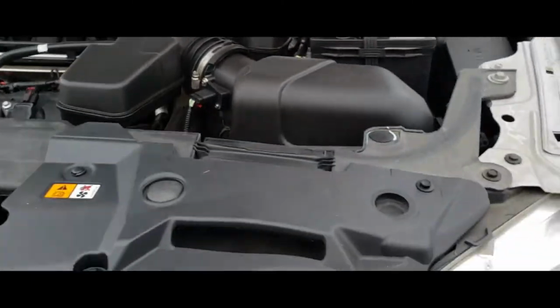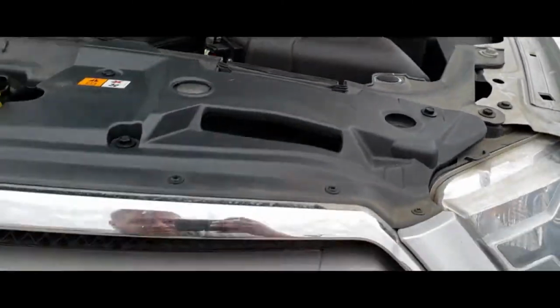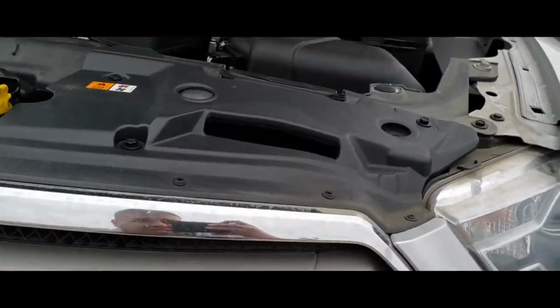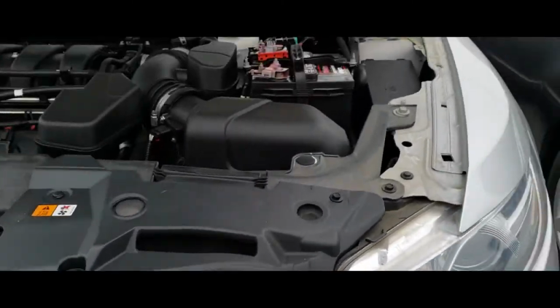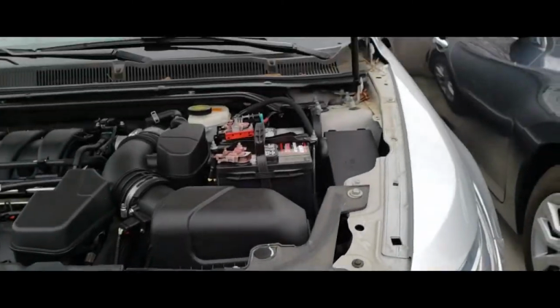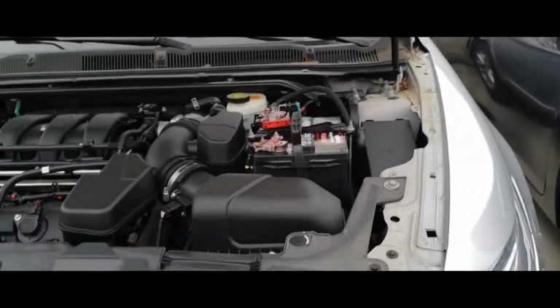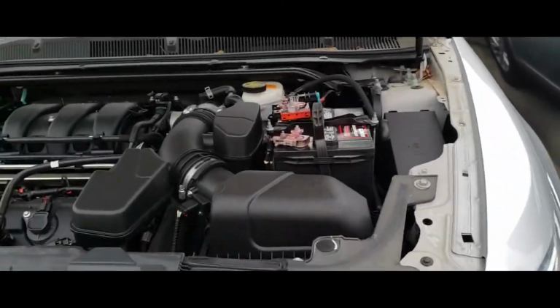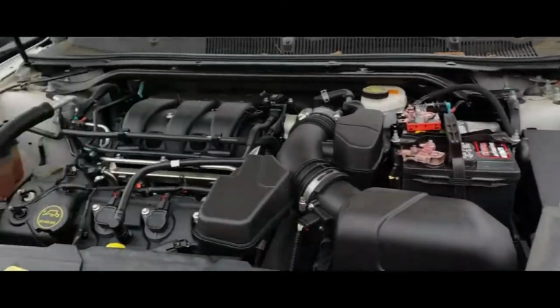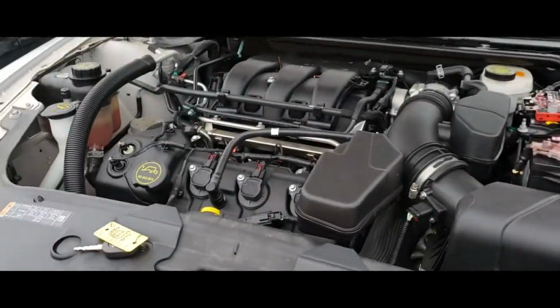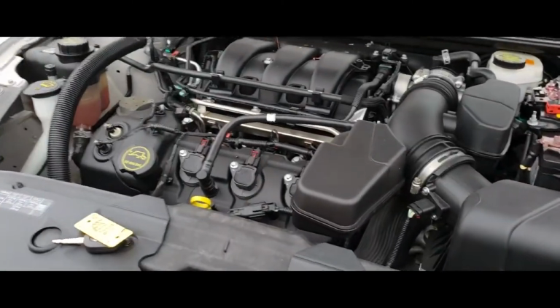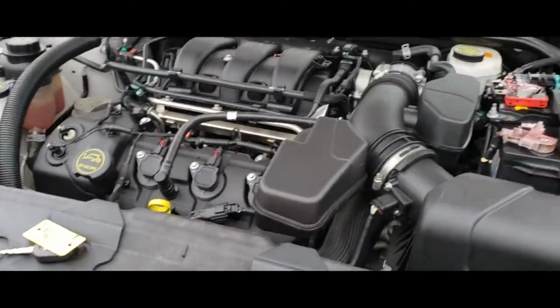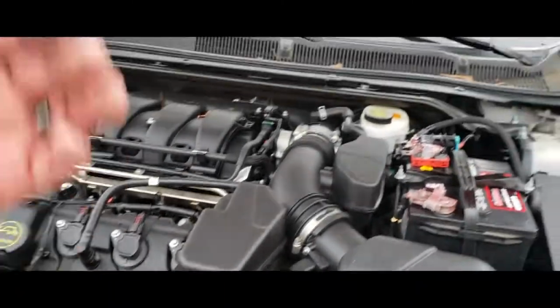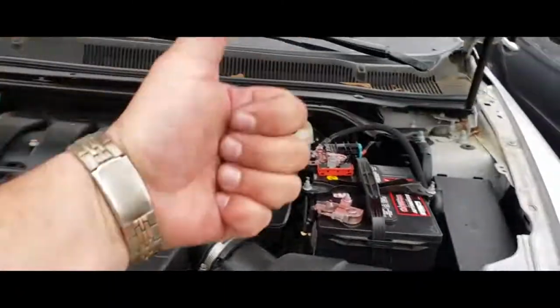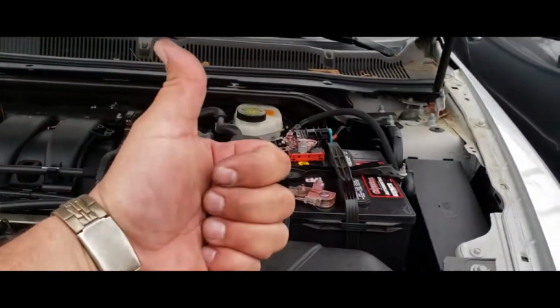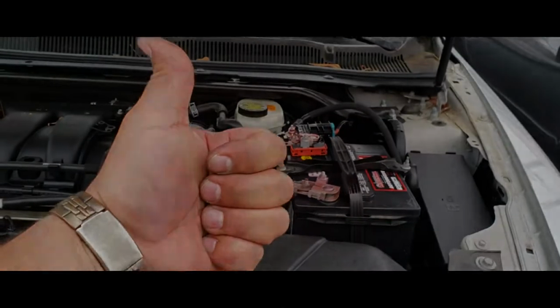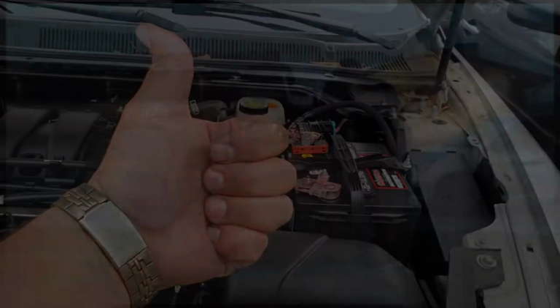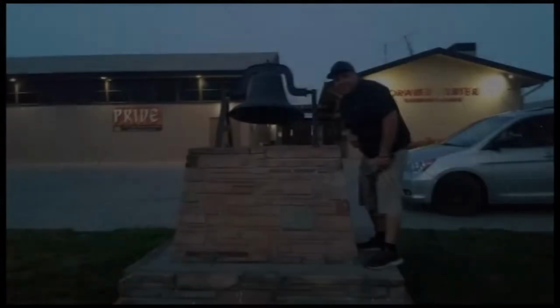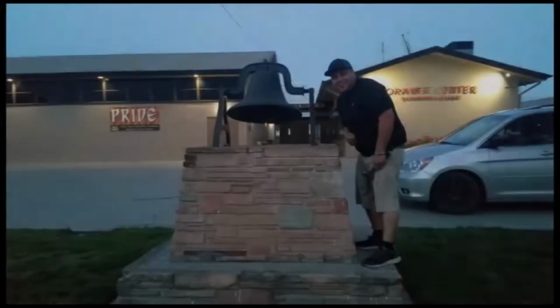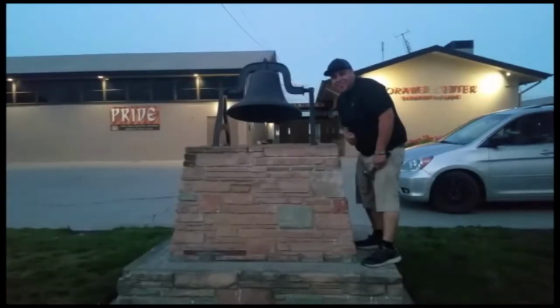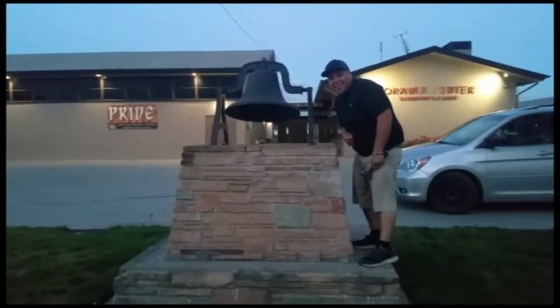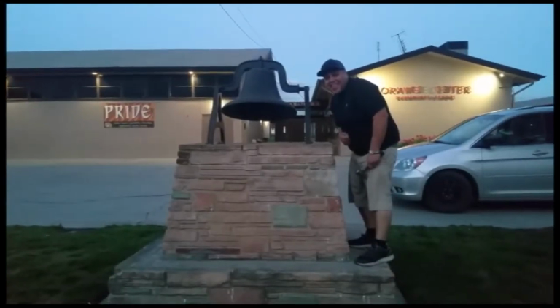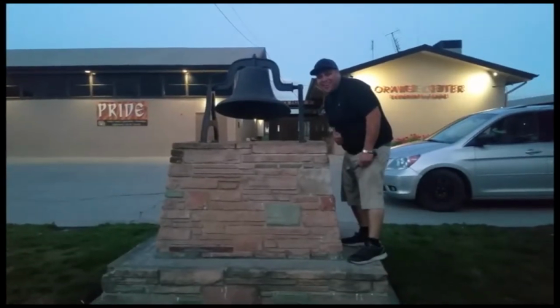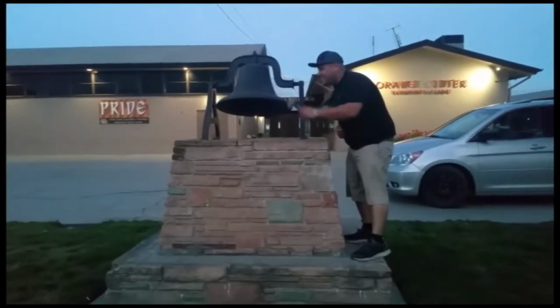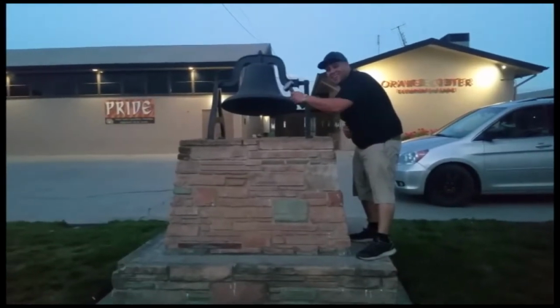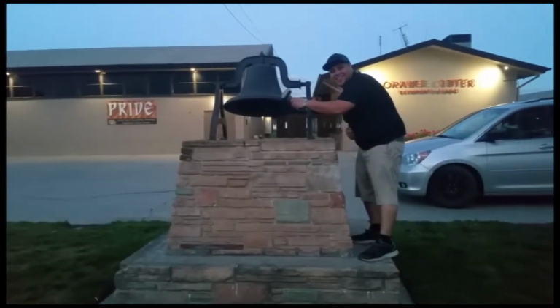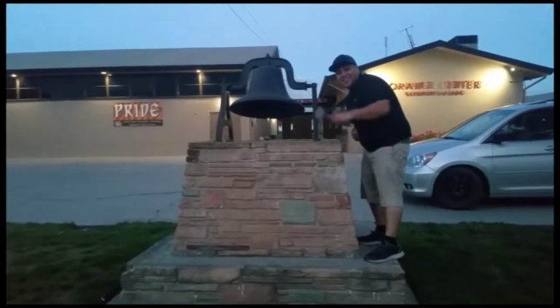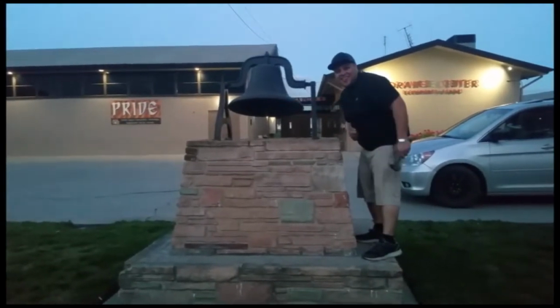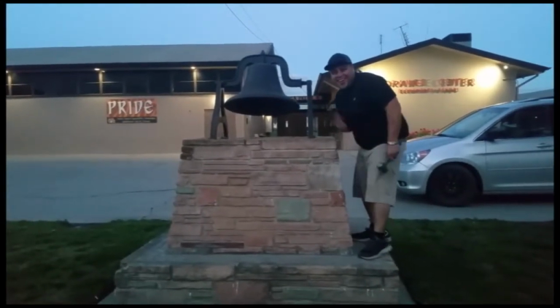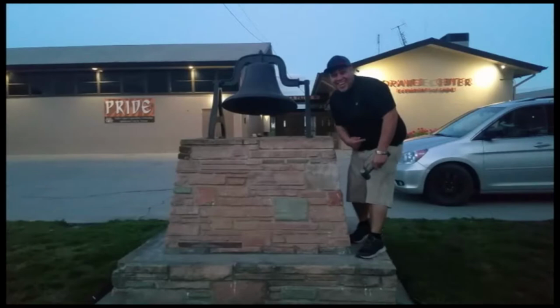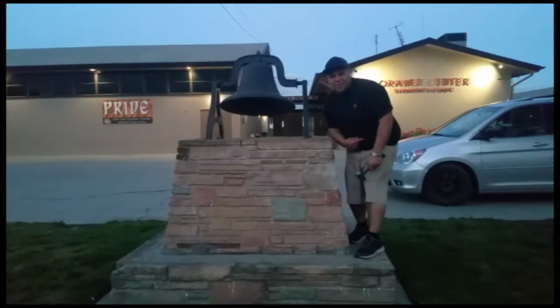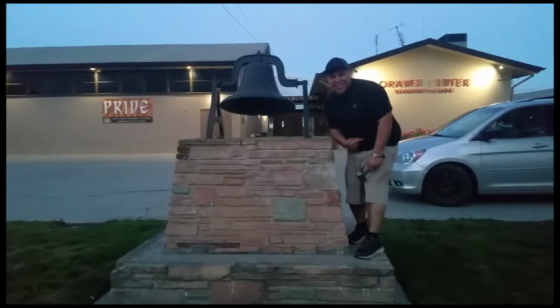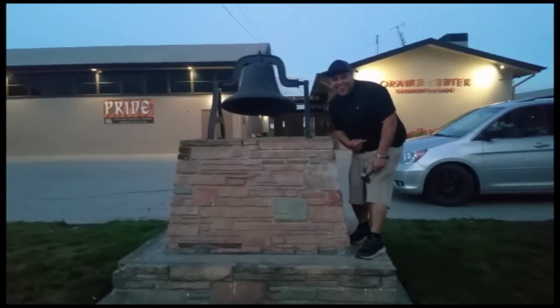Thank you for watching. That's how you install a battery on a 2014 Ford Taurus. Please like and subscribe, and don't forget to hit that bell.